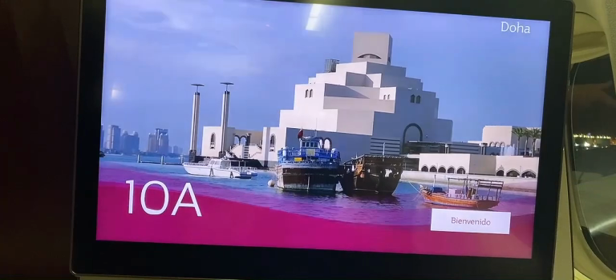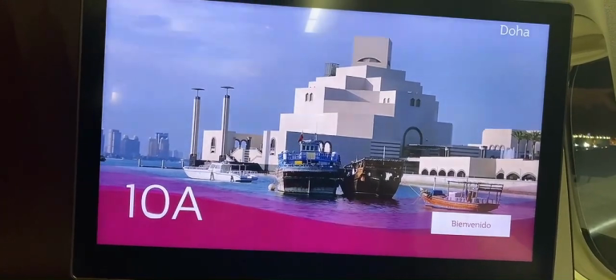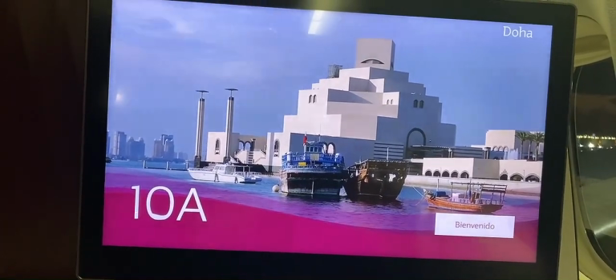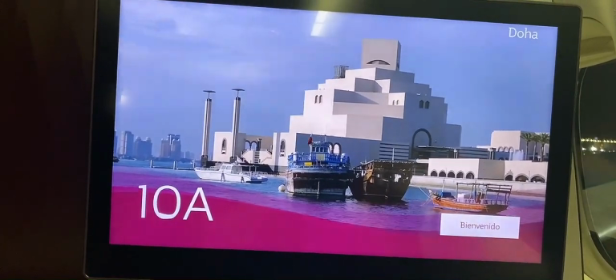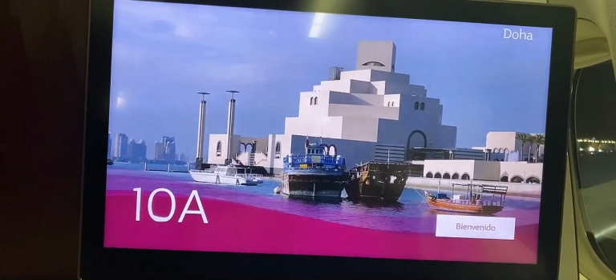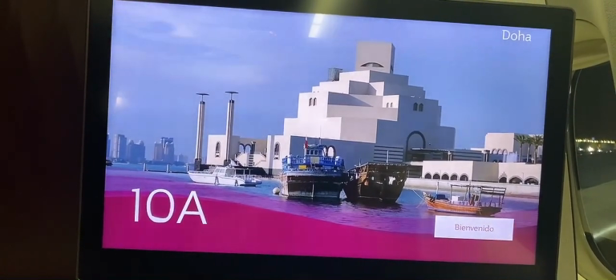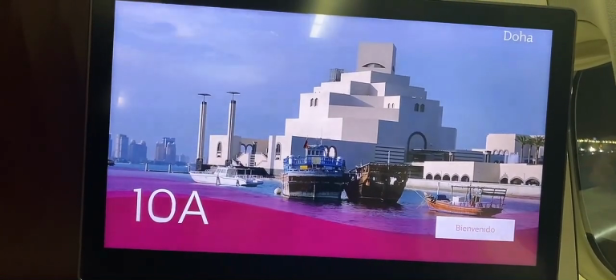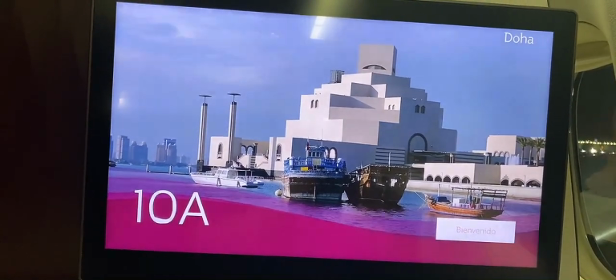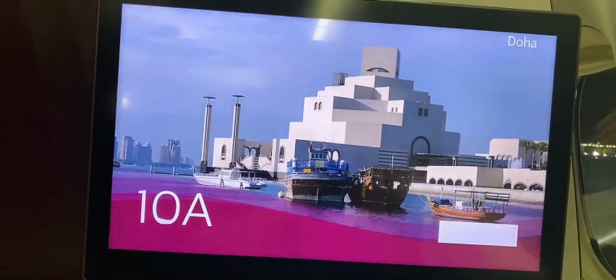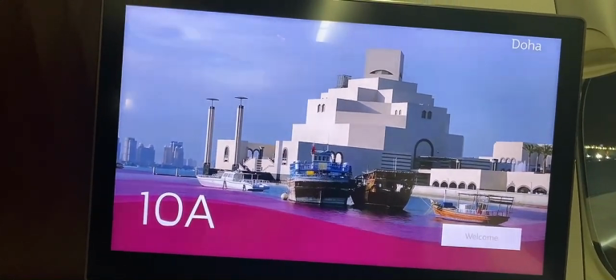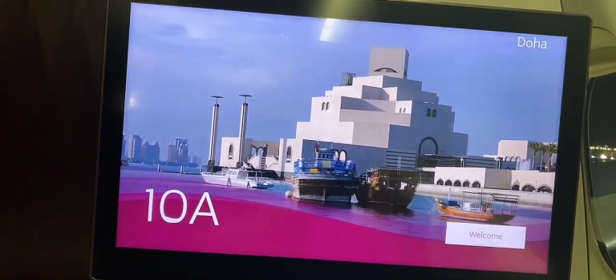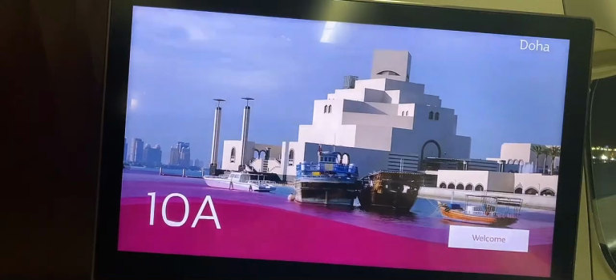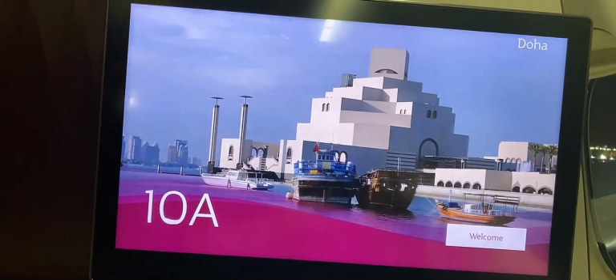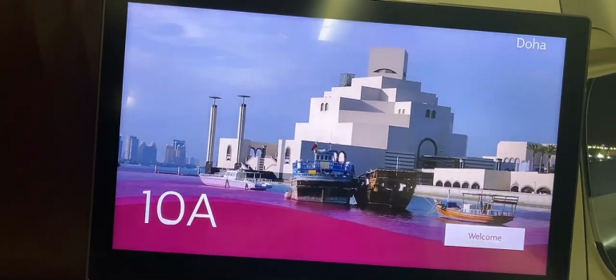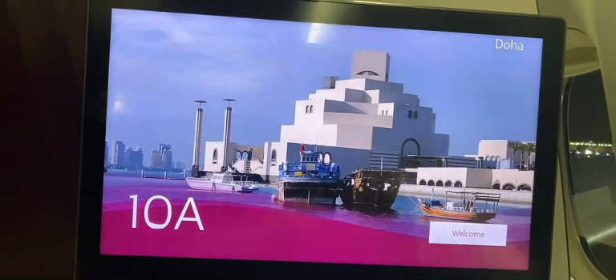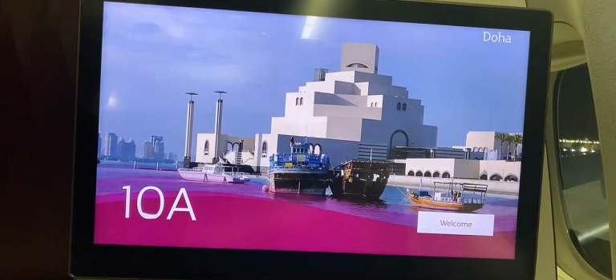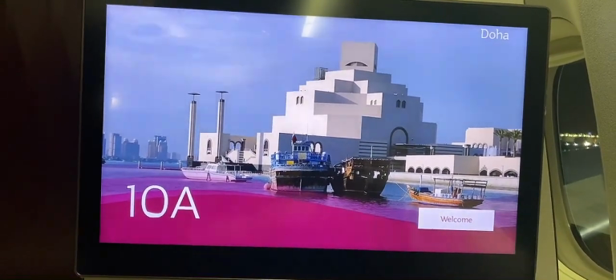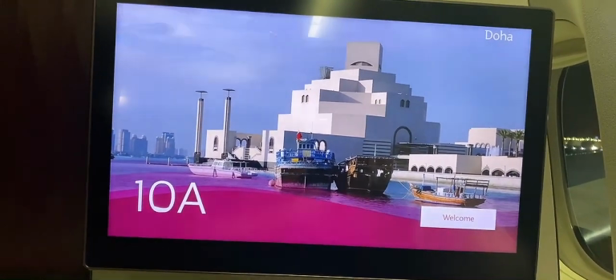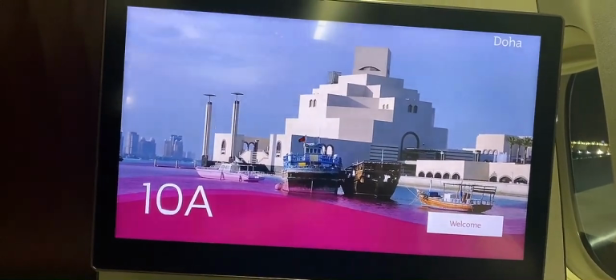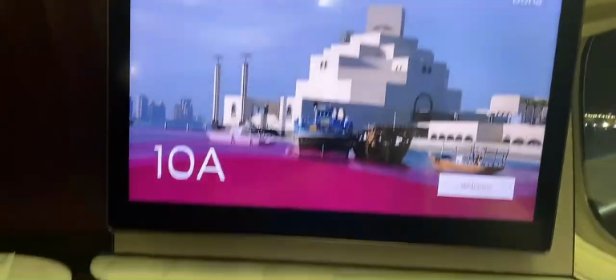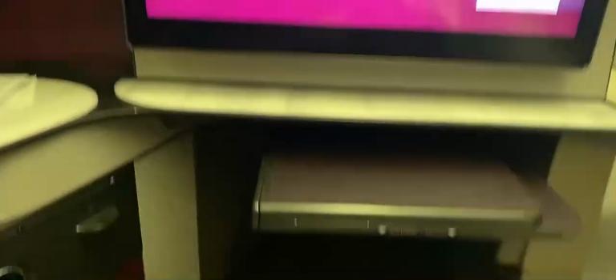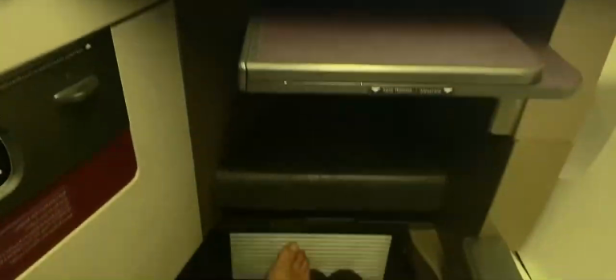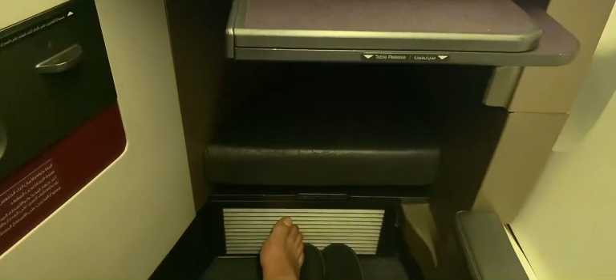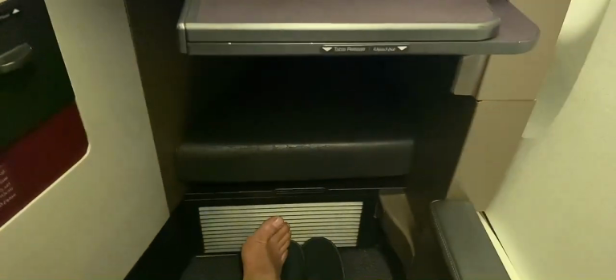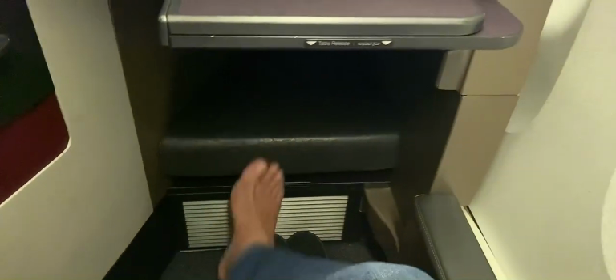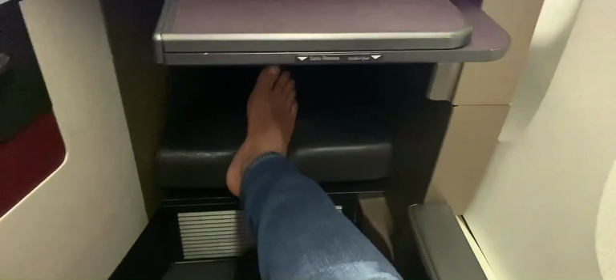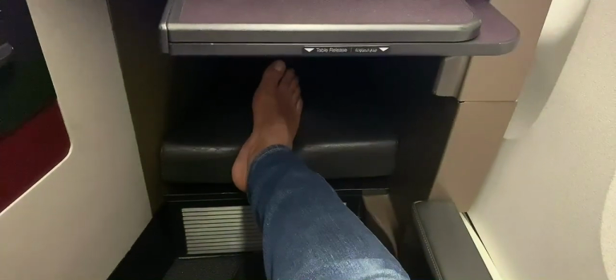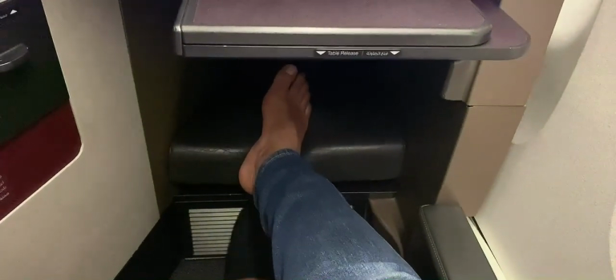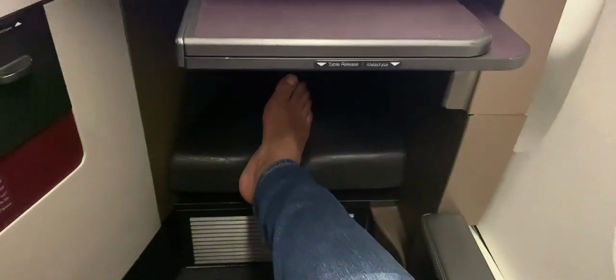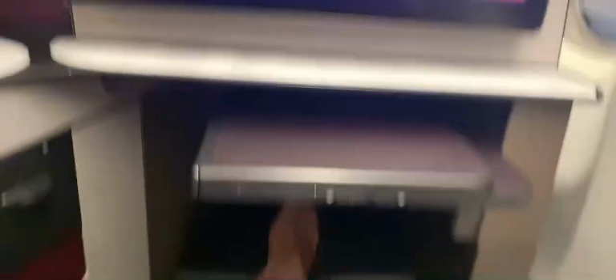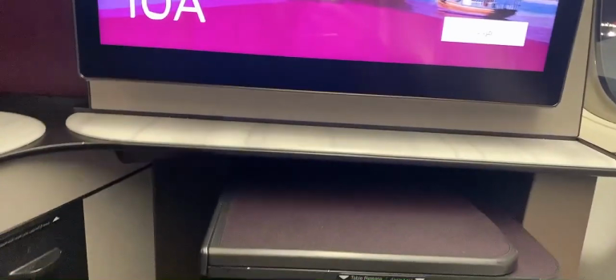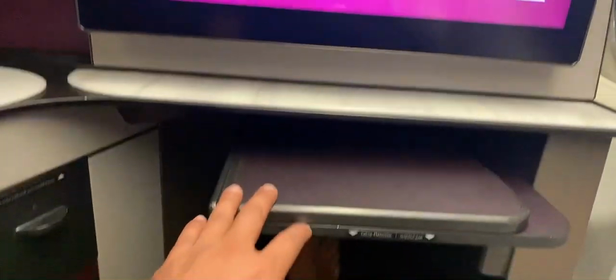The facilities that they provide in business class travel. First of all, you can see how big this screen is. Look at the space. You can also sit here. This is a tray.